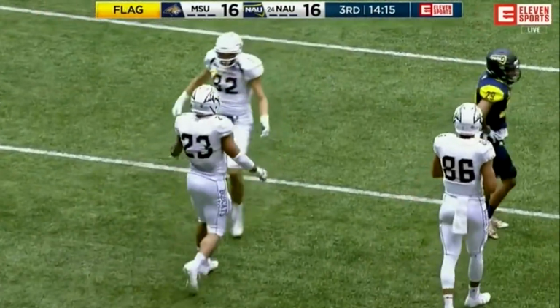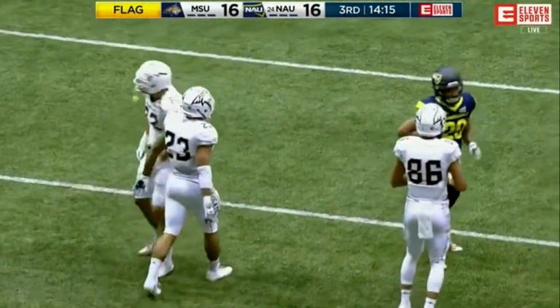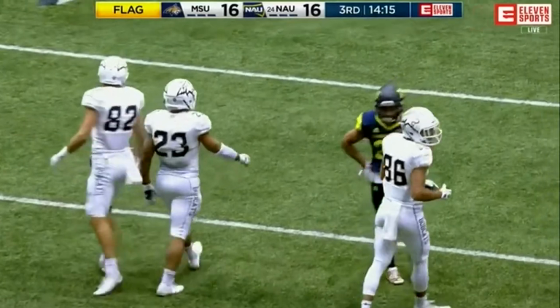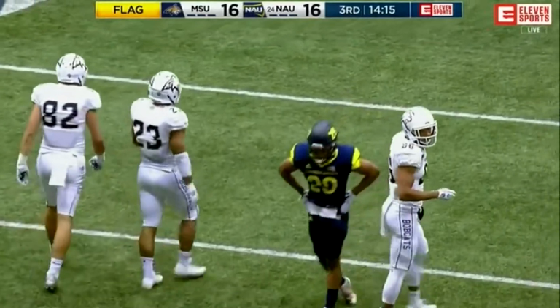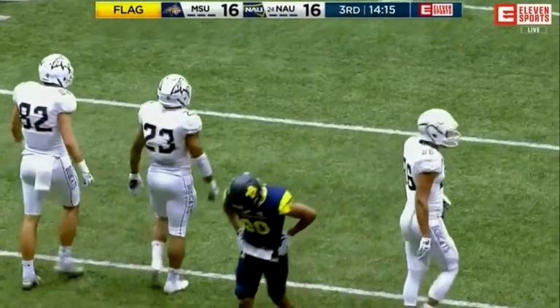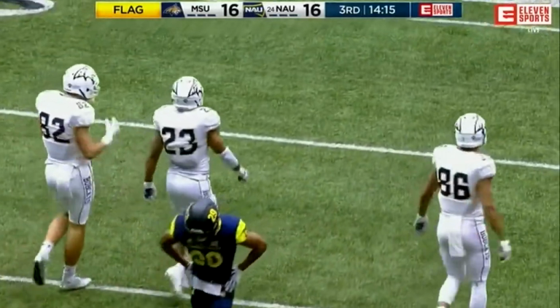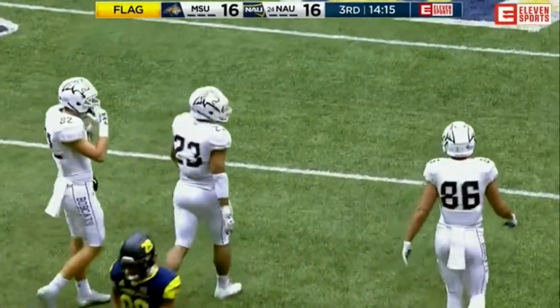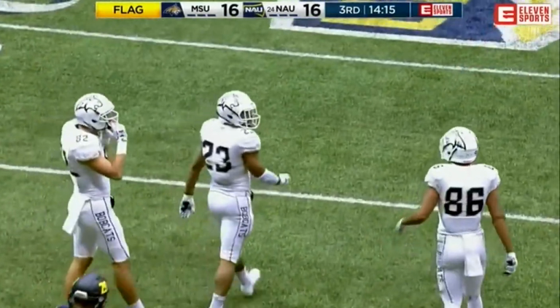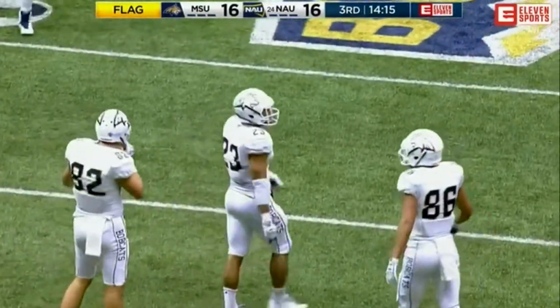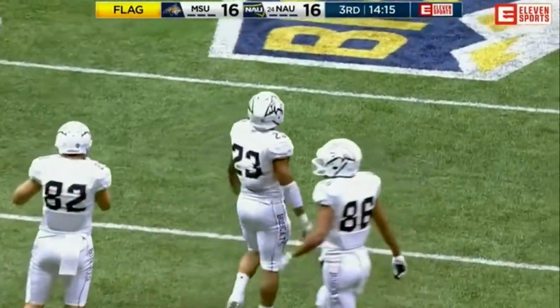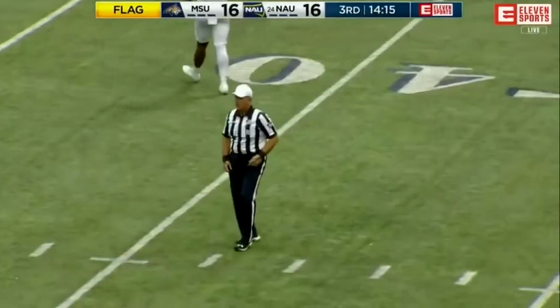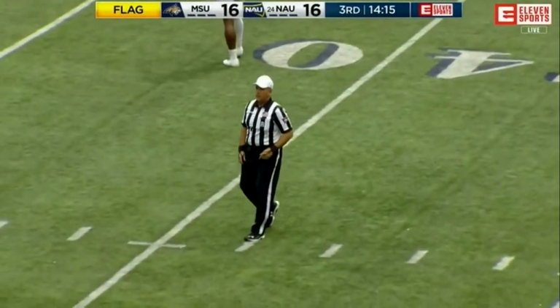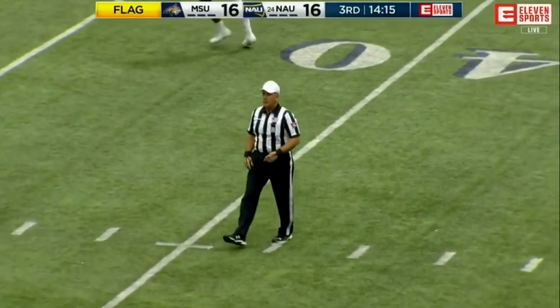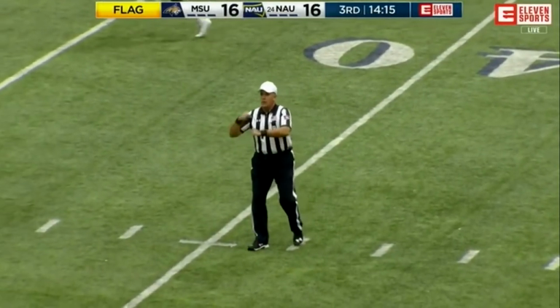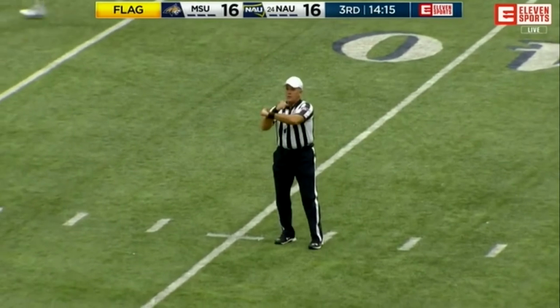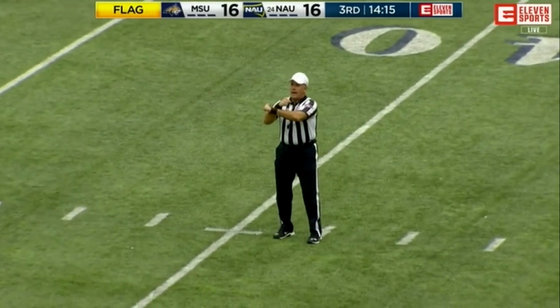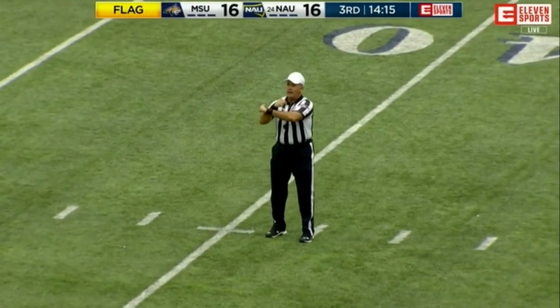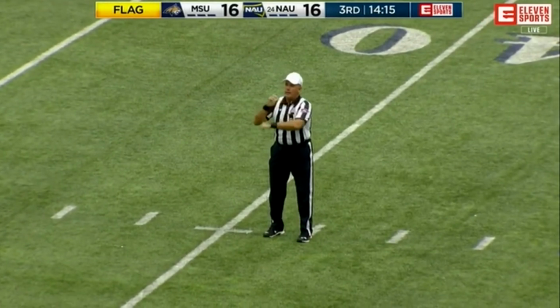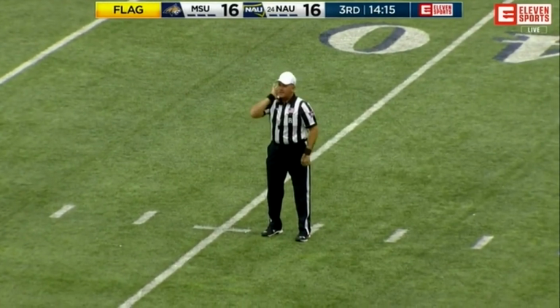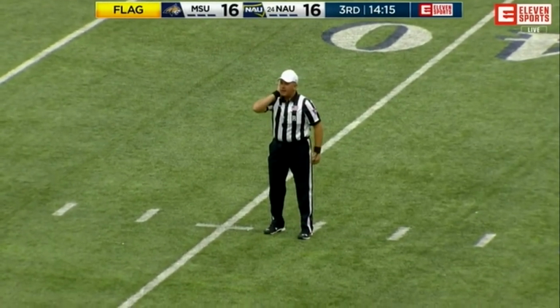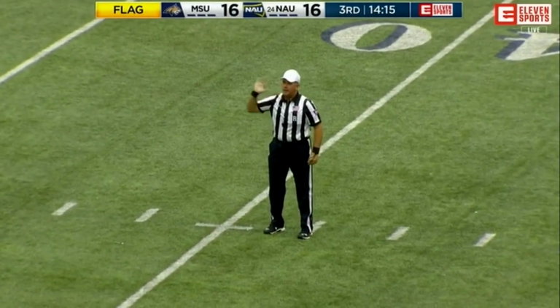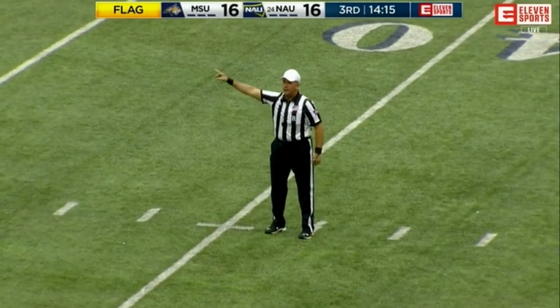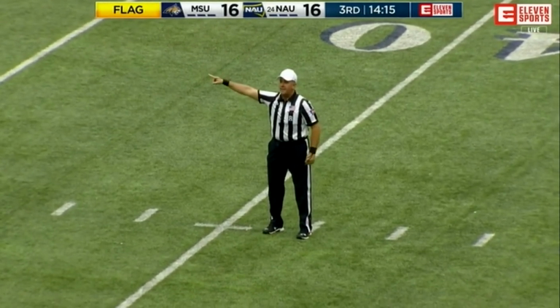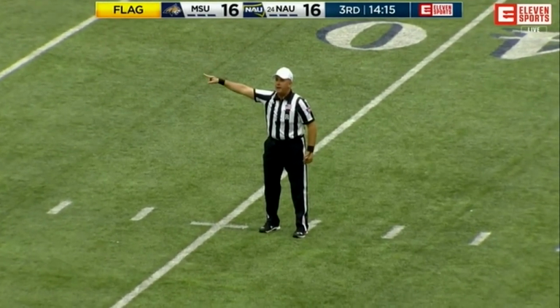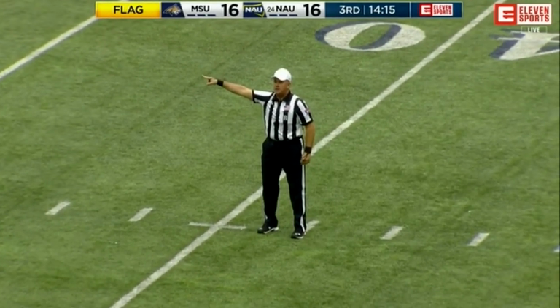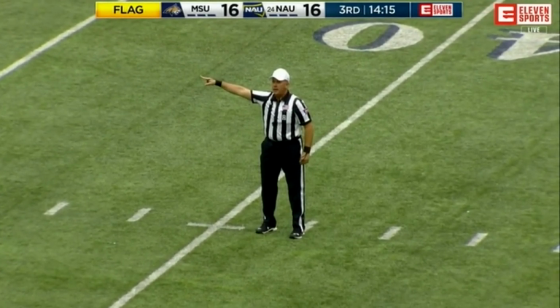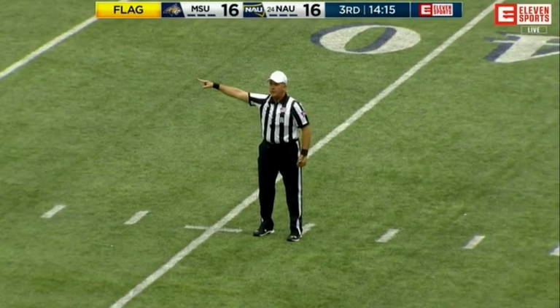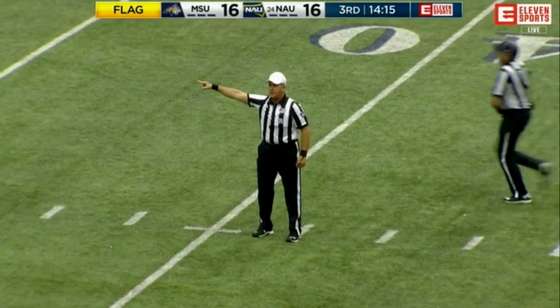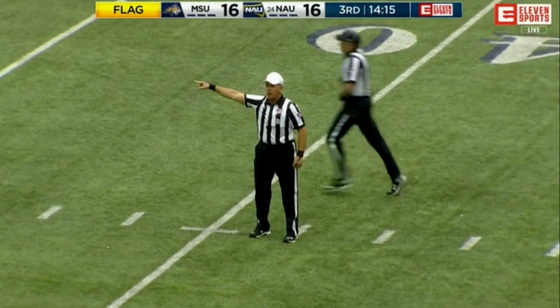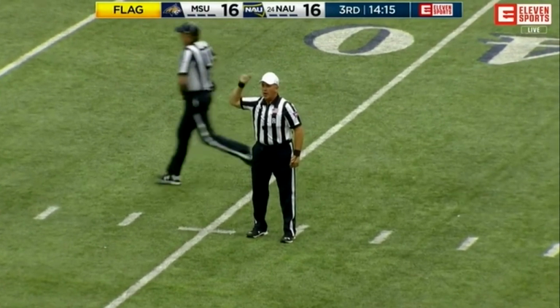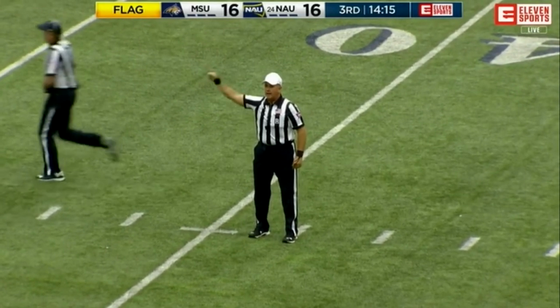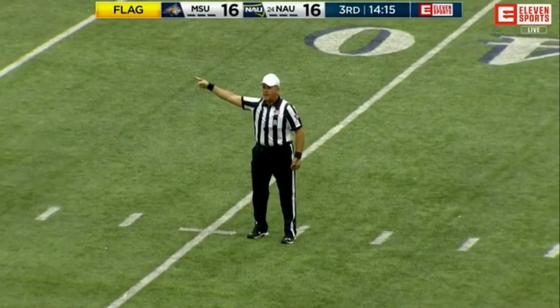The Bobcats are celebrating right now. The indication is going to be that the penalty is against Northern Arizona — personal foul, hands to the face, number 94, the defense. Half the distance to the goal, automatic first down.